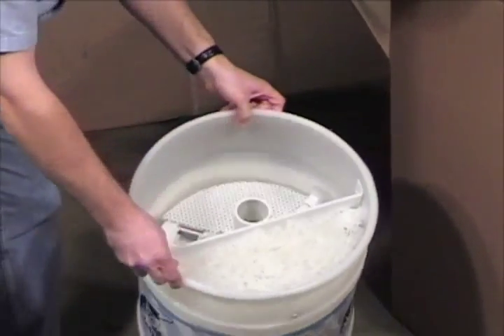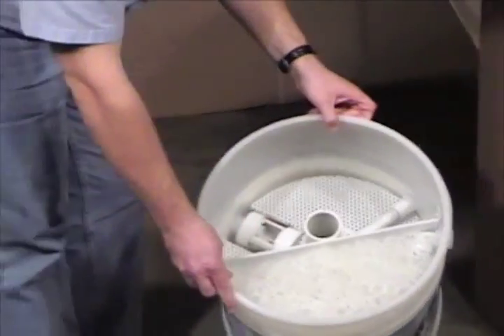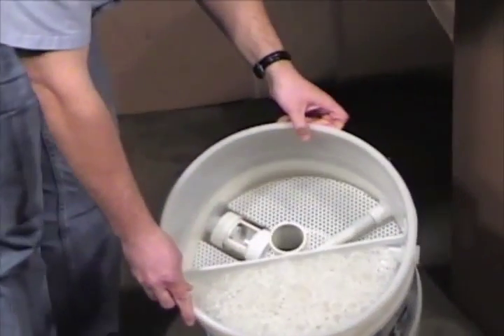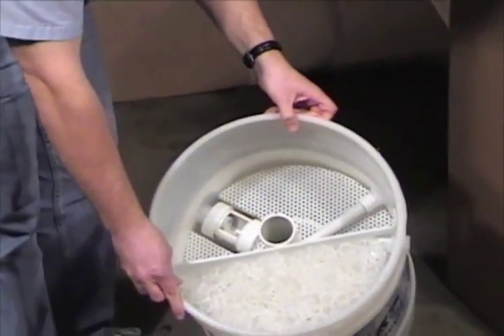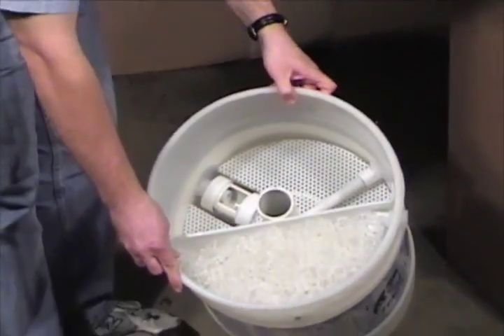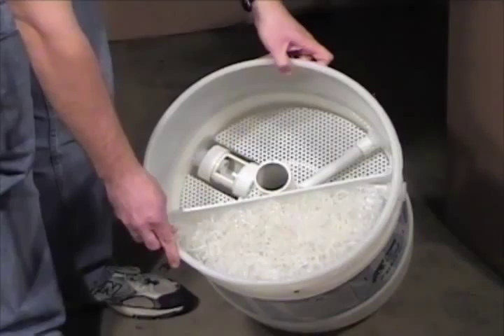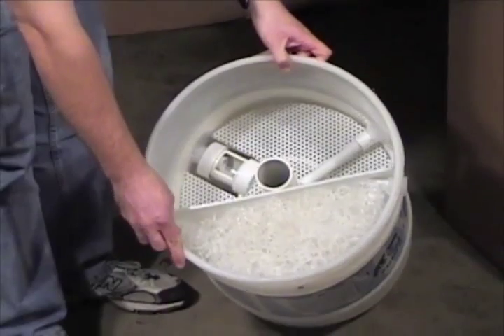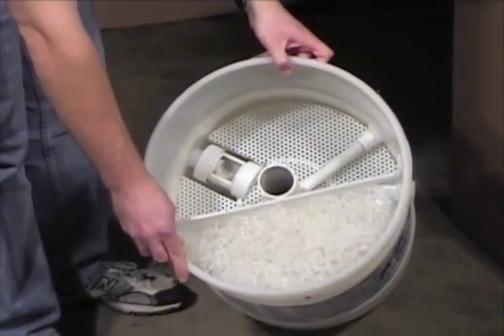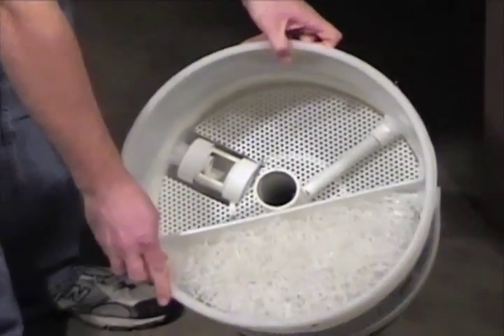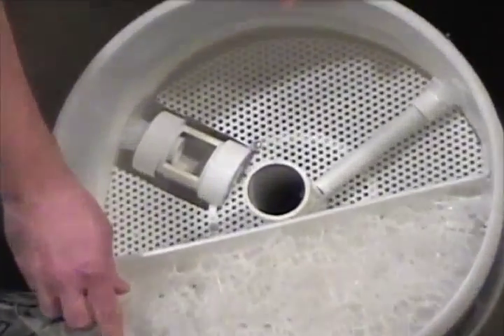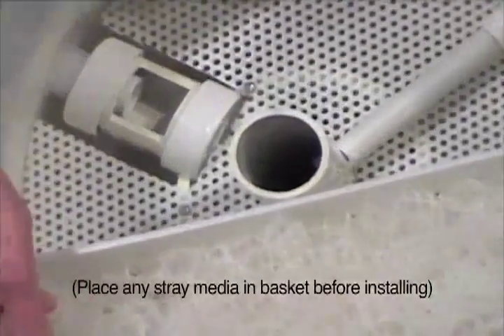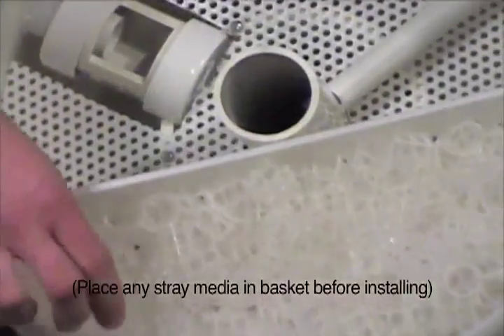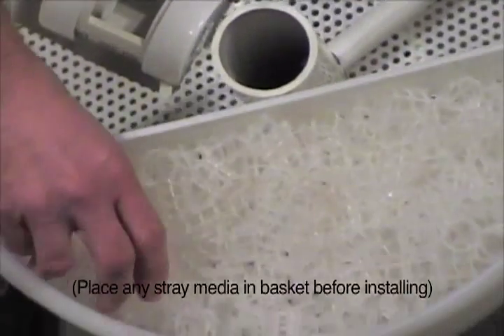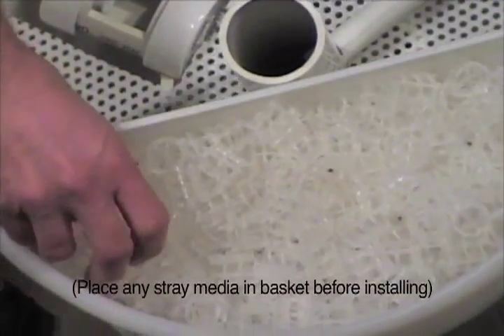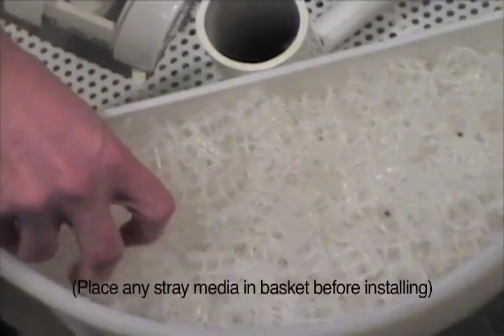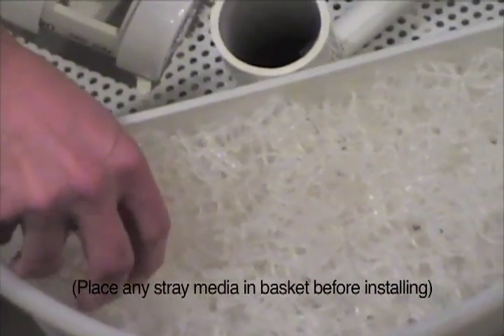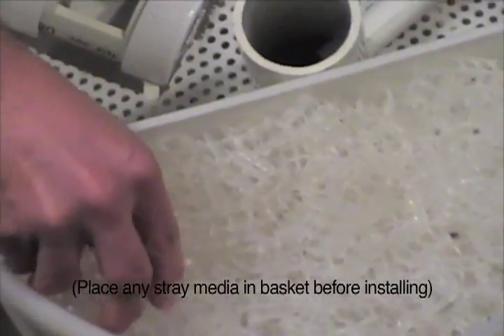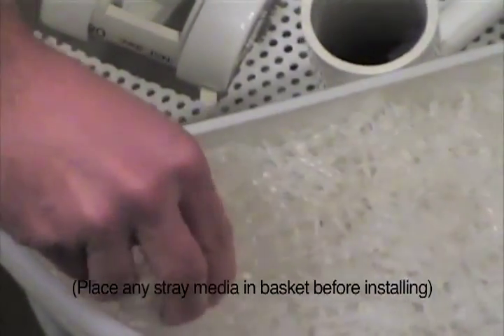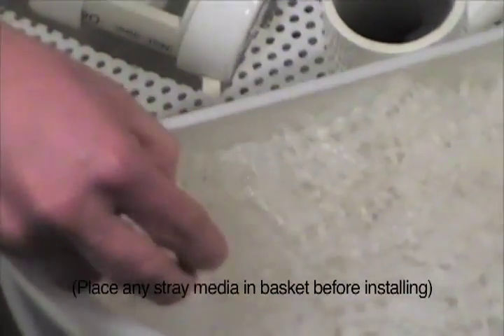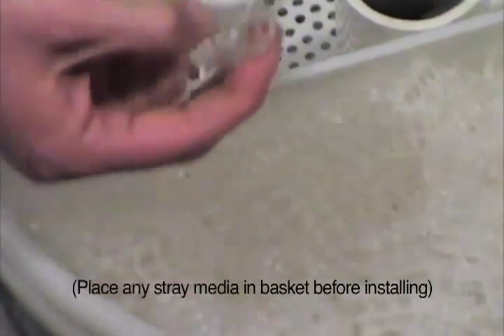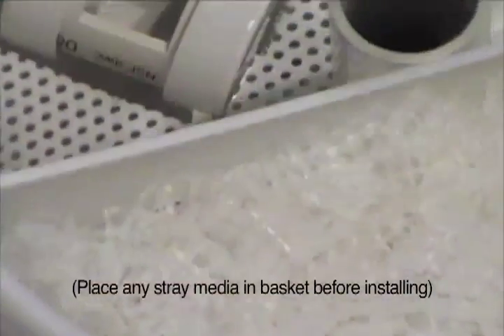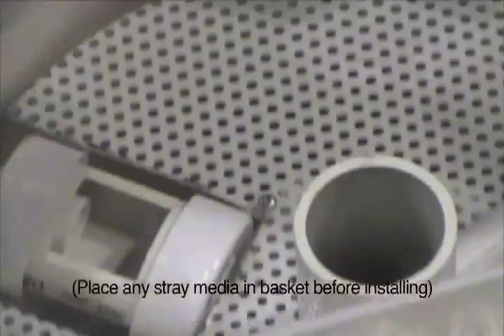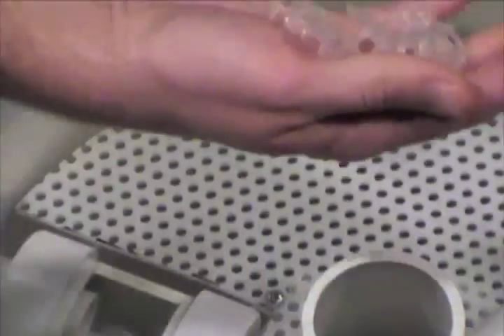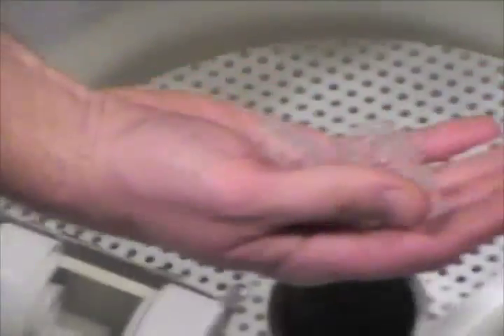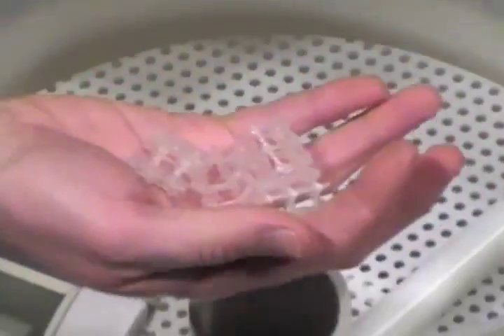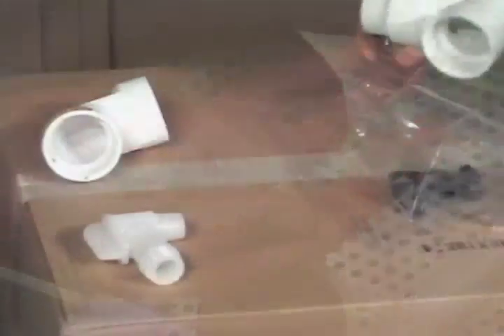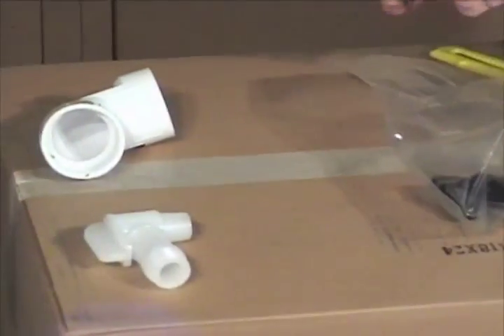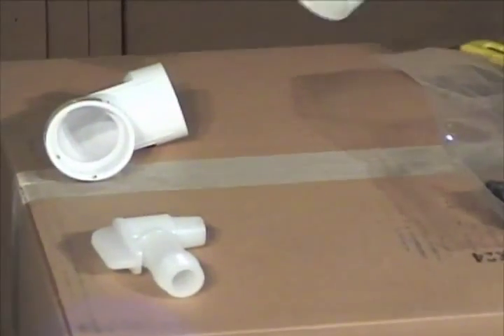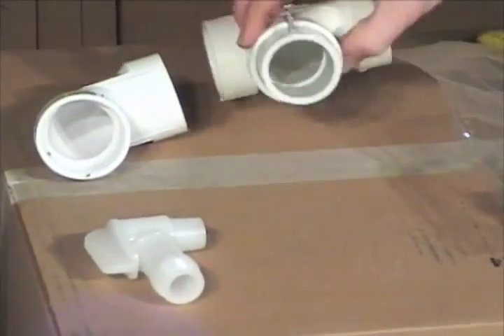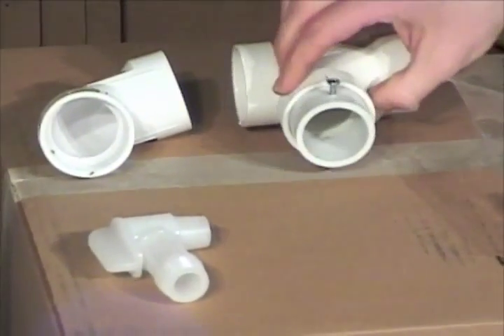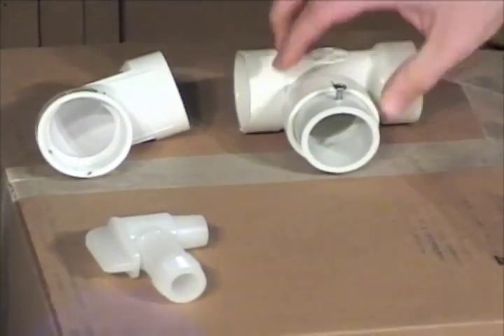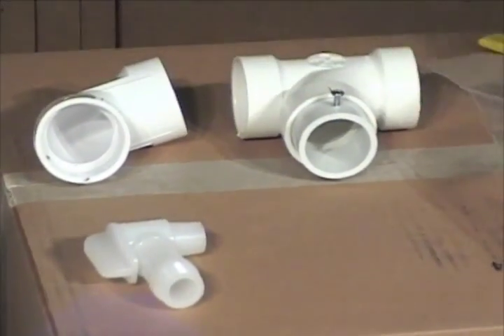Notice the non-consumable coalescing media. Lay out the contents of the parts bag.